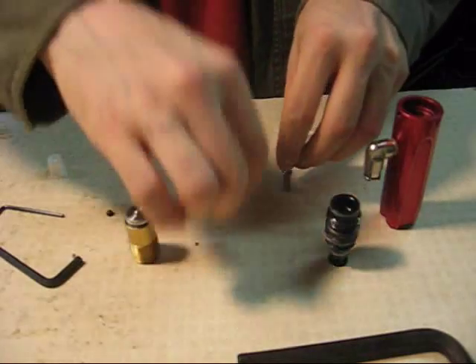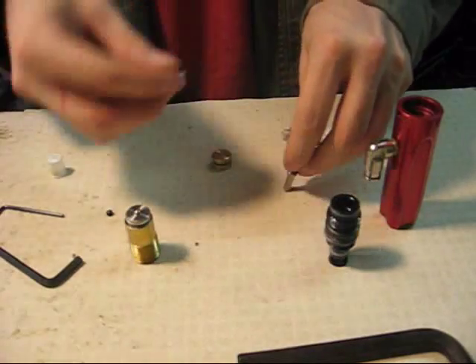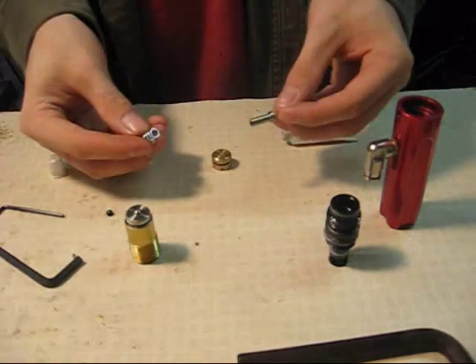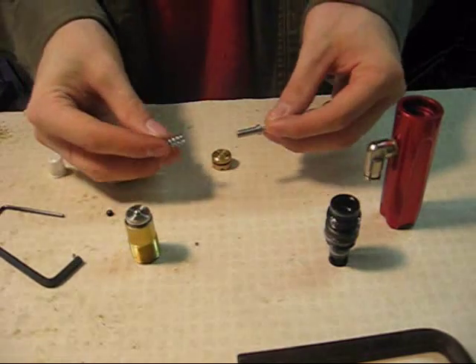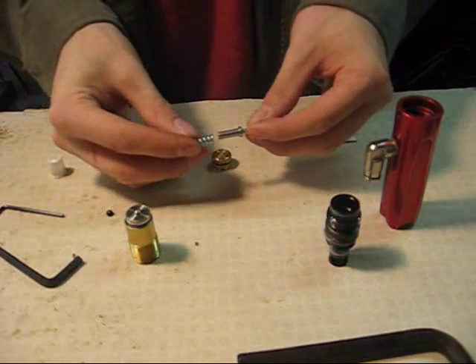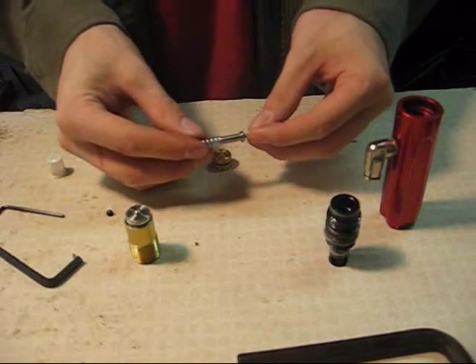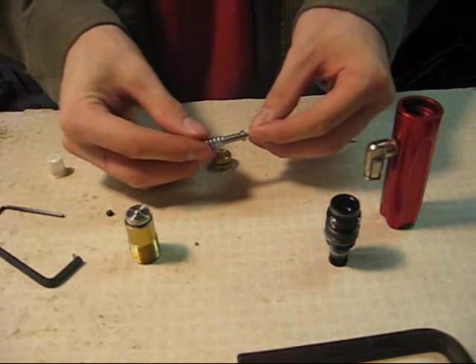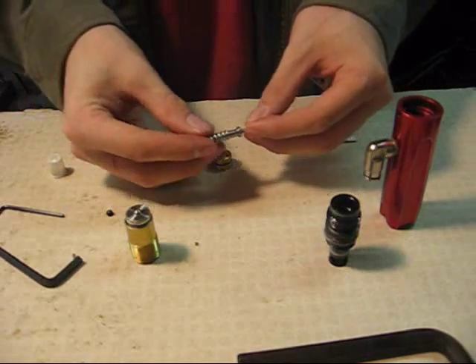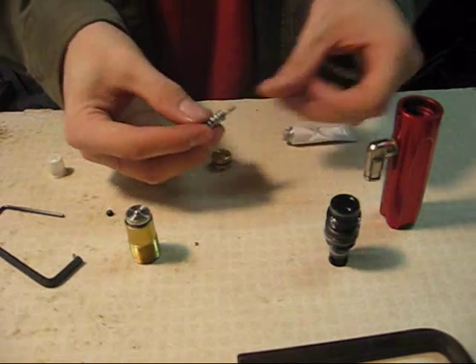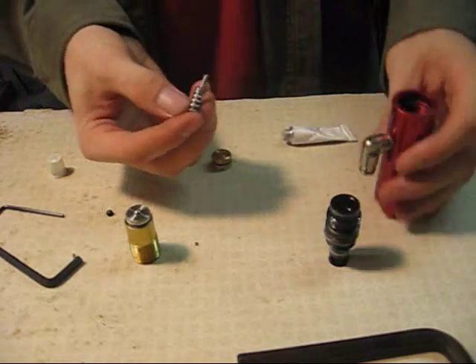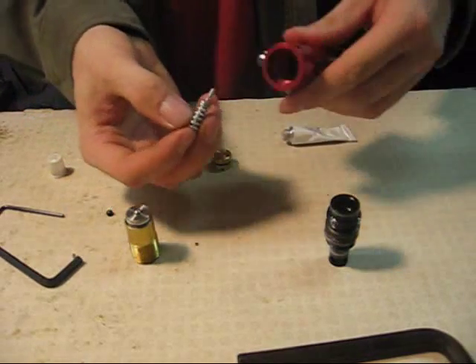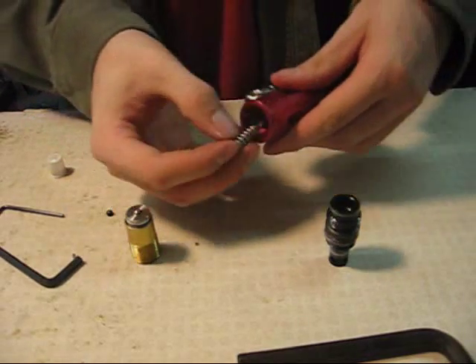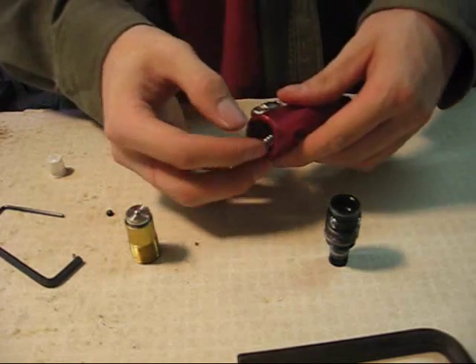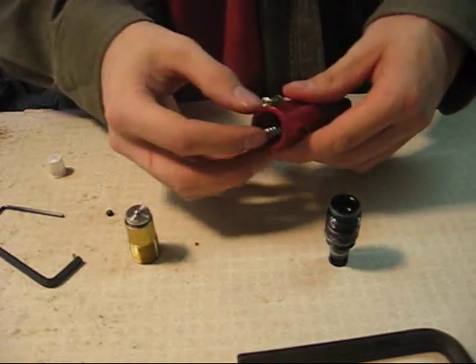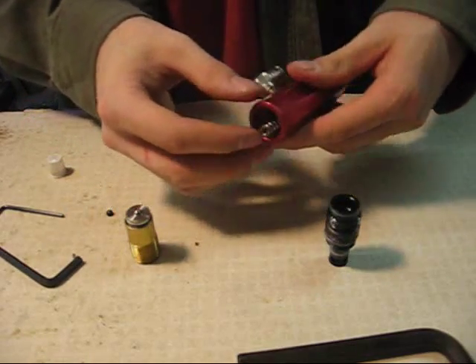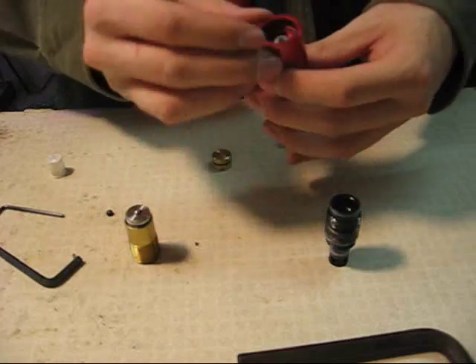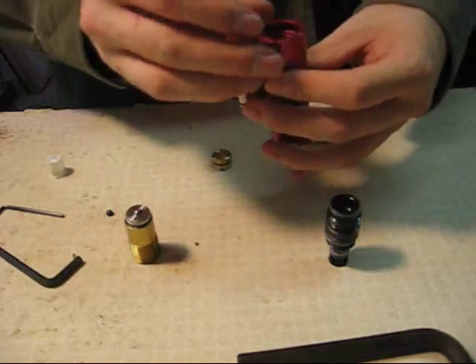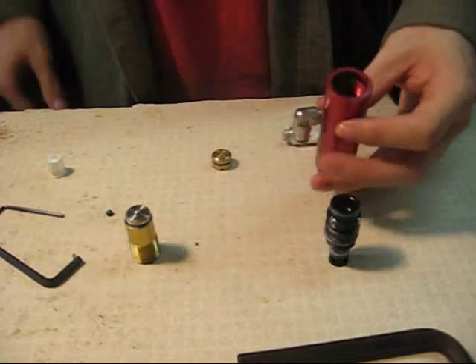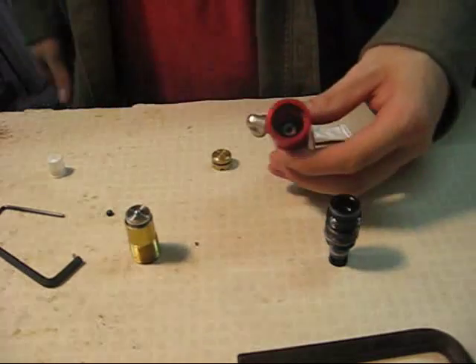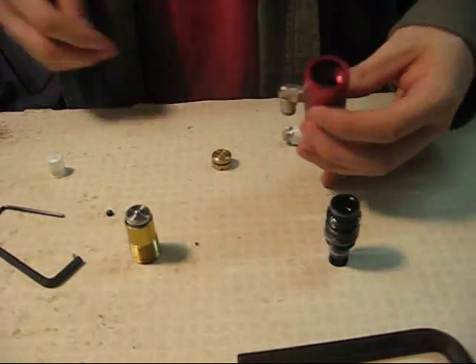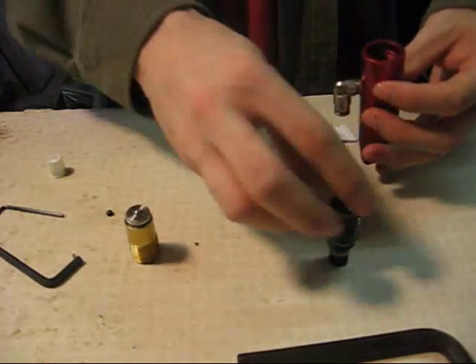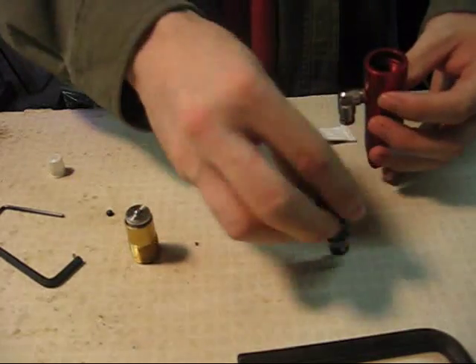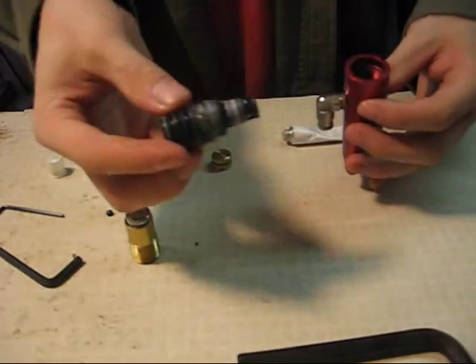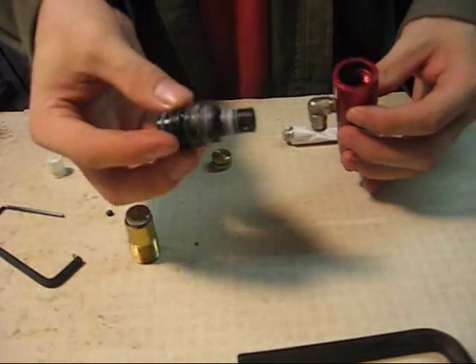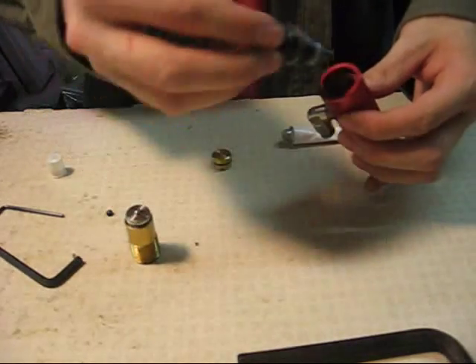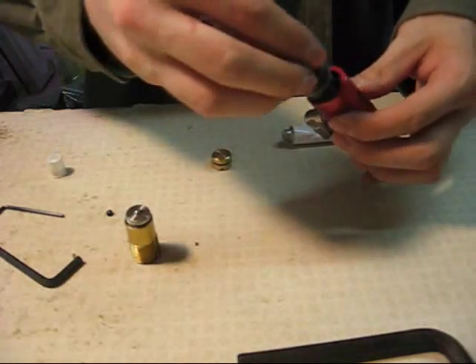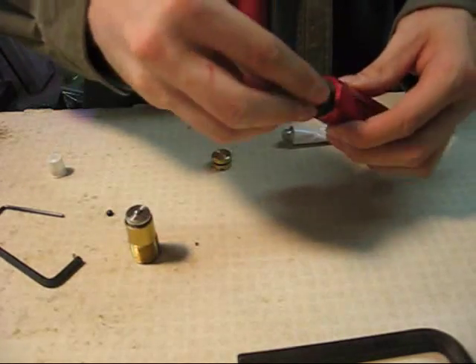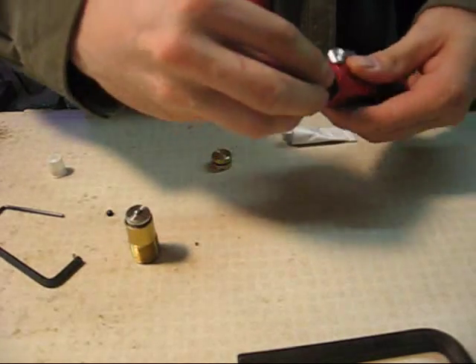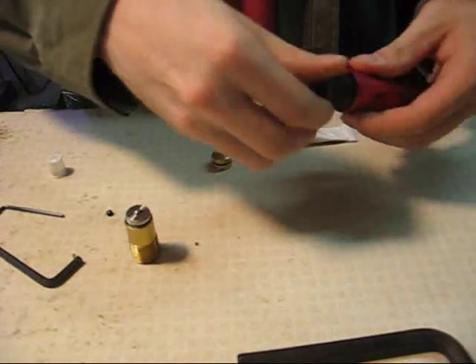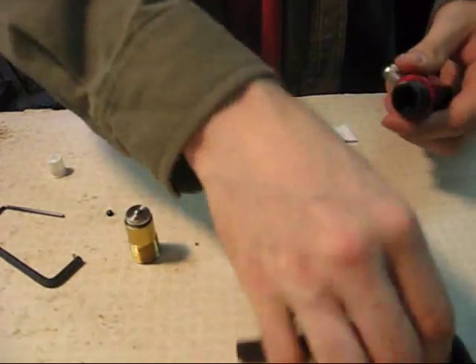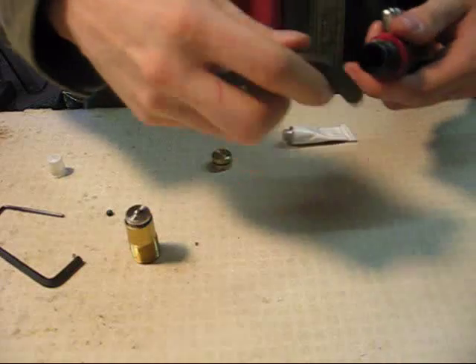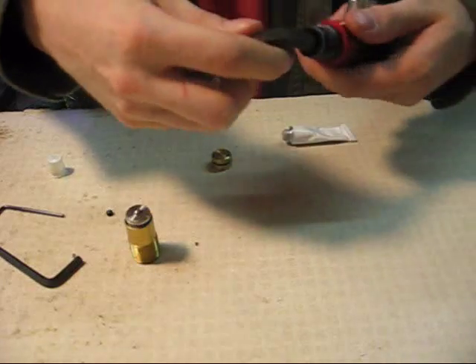Now take the pop-it and the spring, stick the two together and drop it inside the rag body — it'll go all the way to the bottom. Take your pop-it guide, stick that on top, and screw it down.